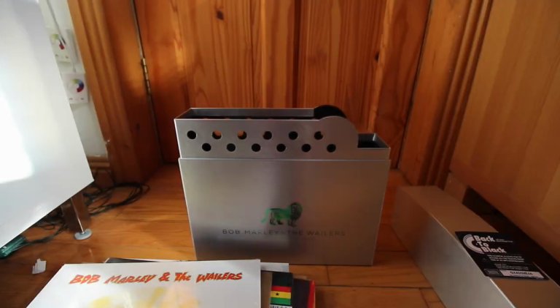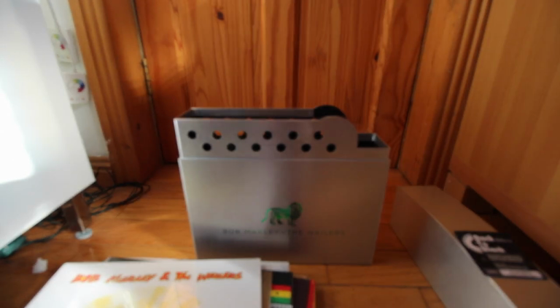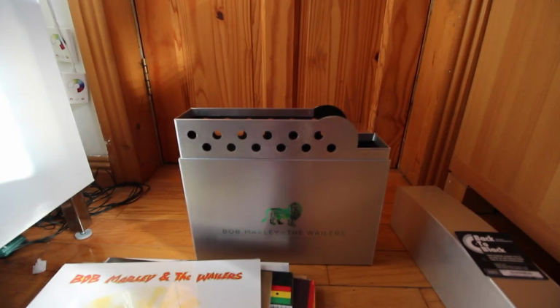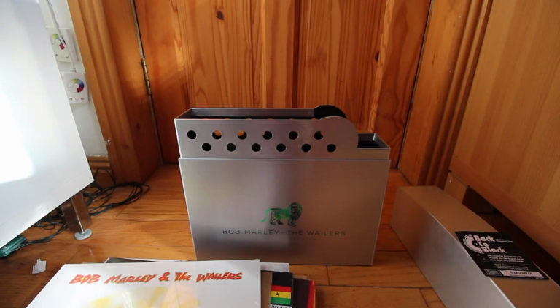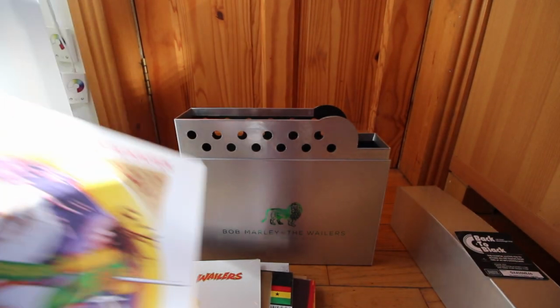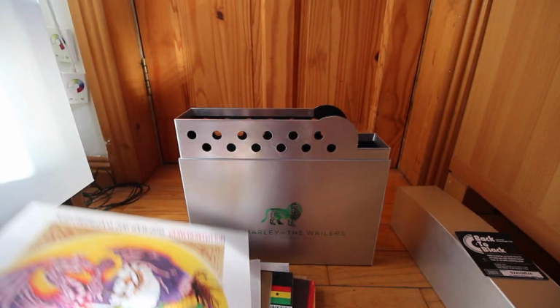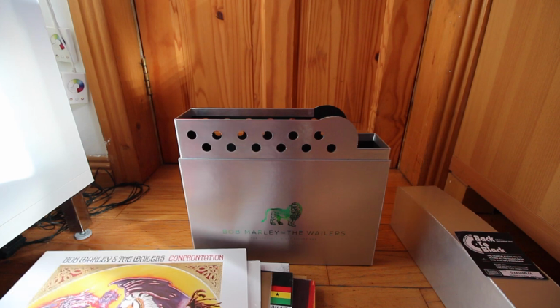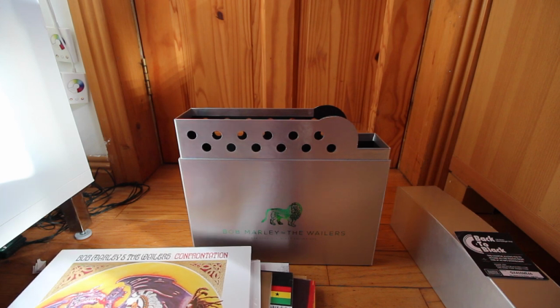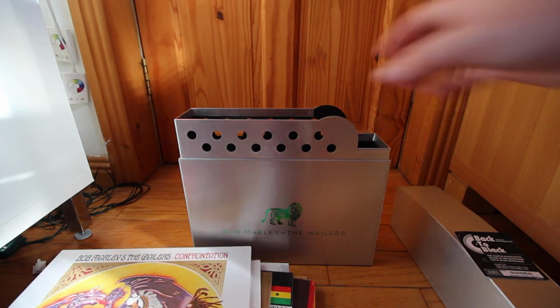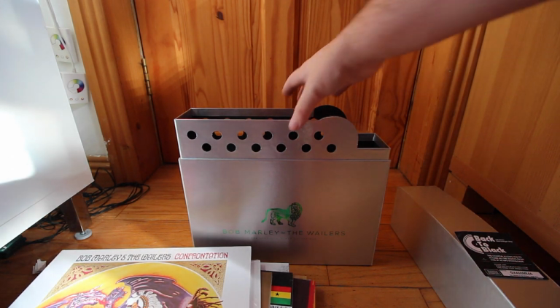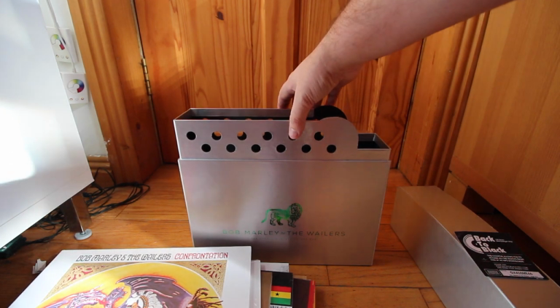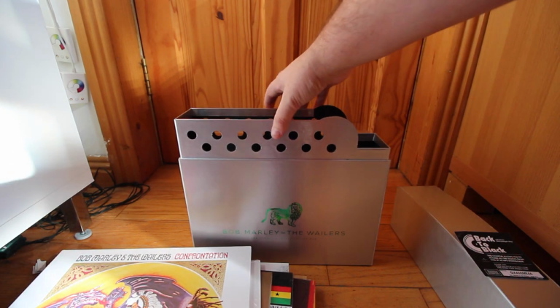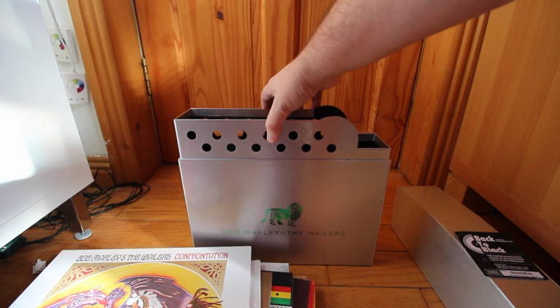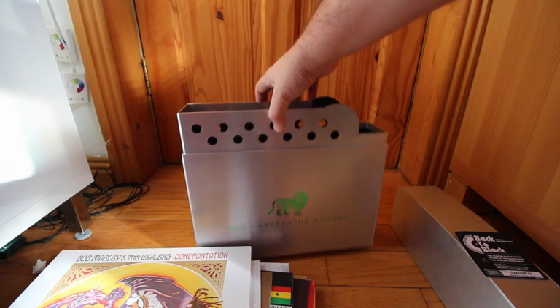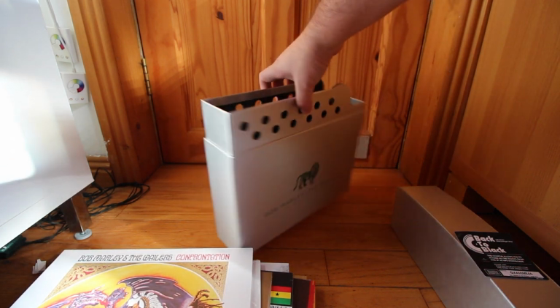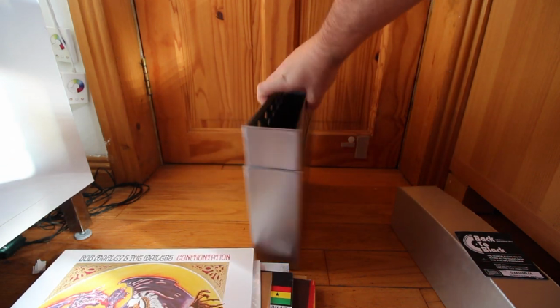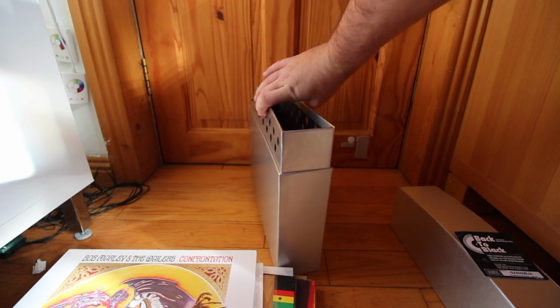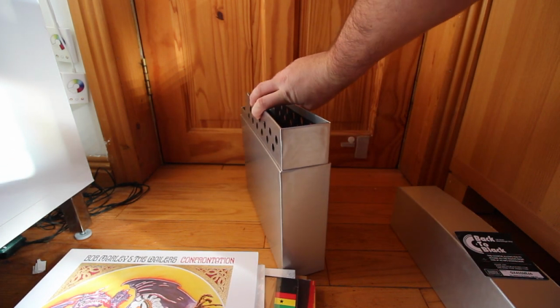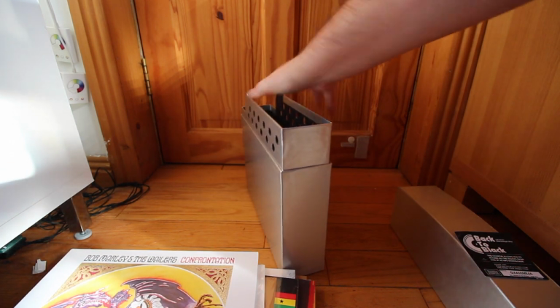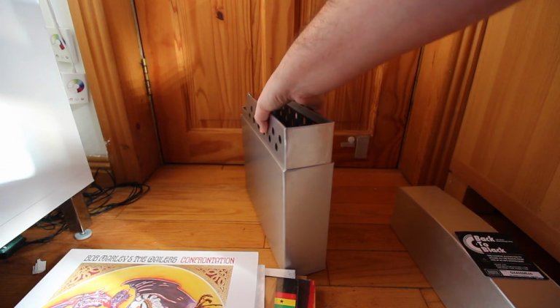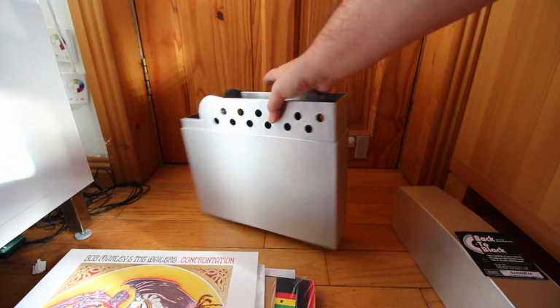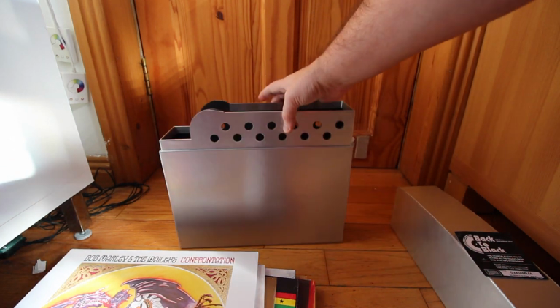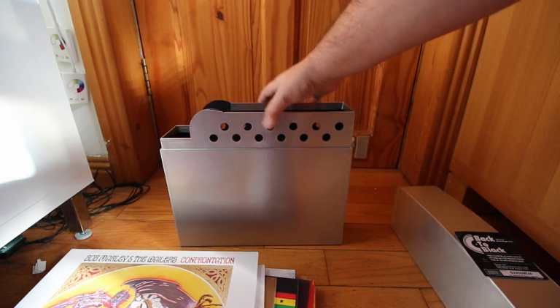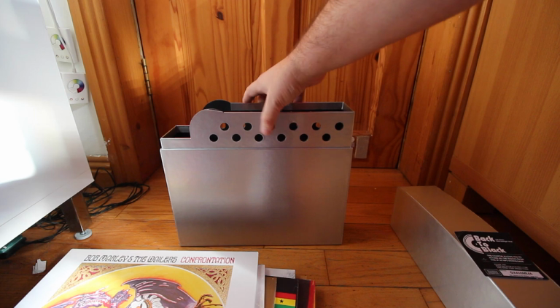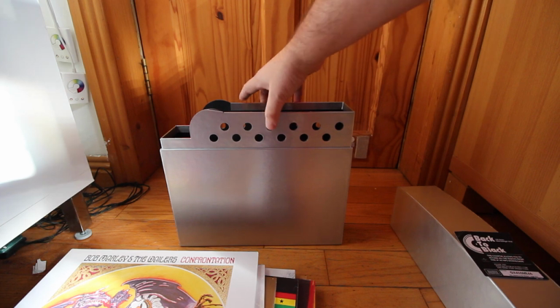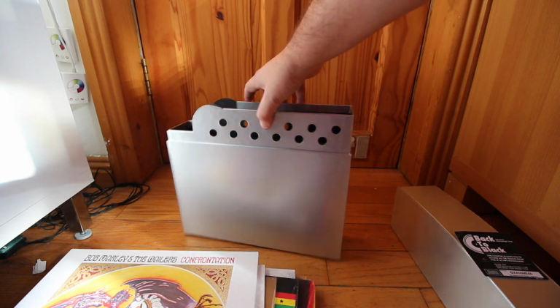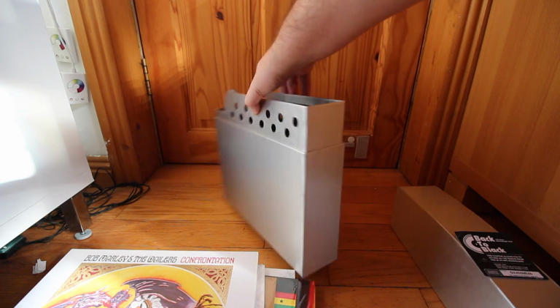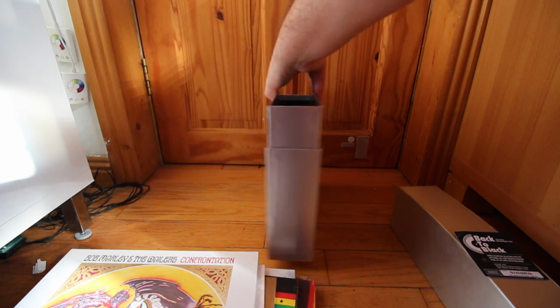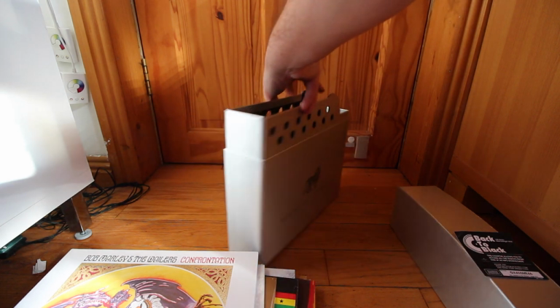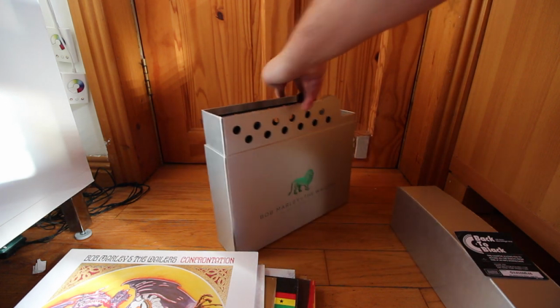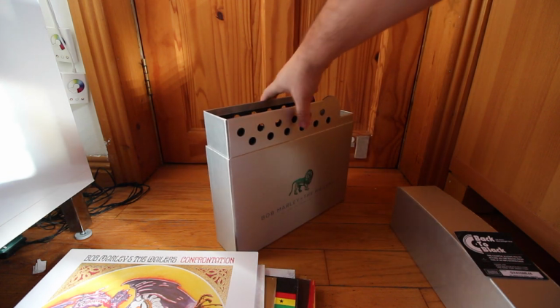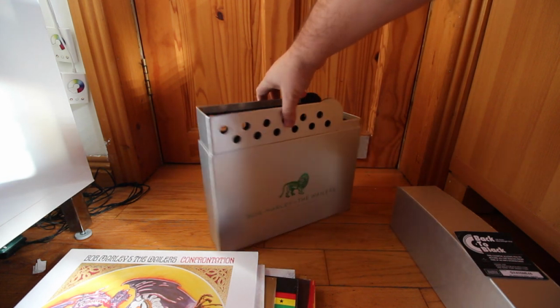The box itself is shaped like a Zippo lighter — it's a lovely storage box for it, done in all silver and made of cardboard. It's an excellent set and sounds amazing.